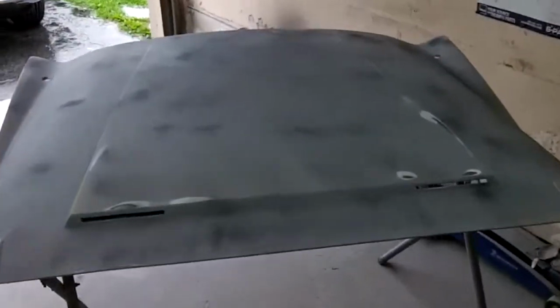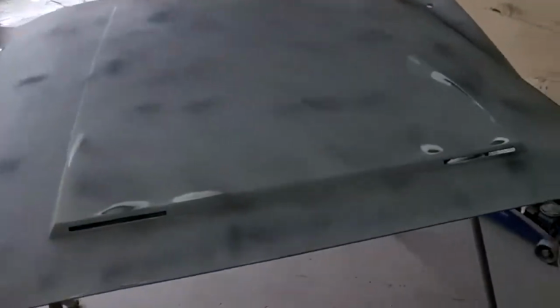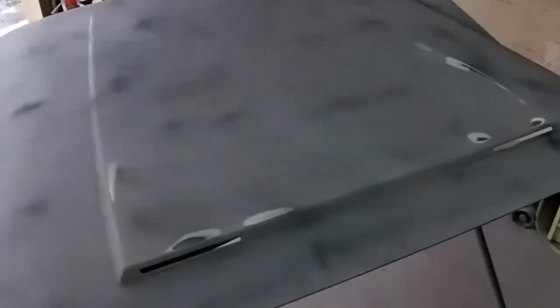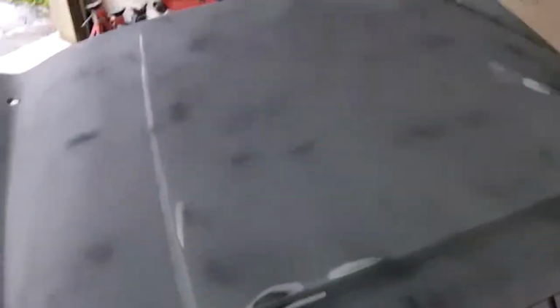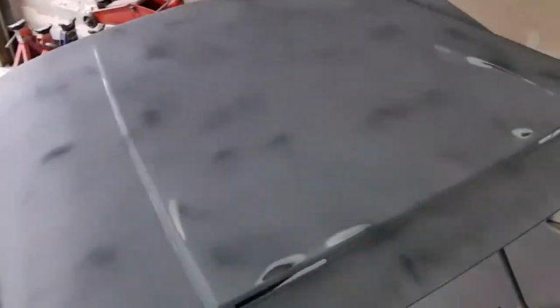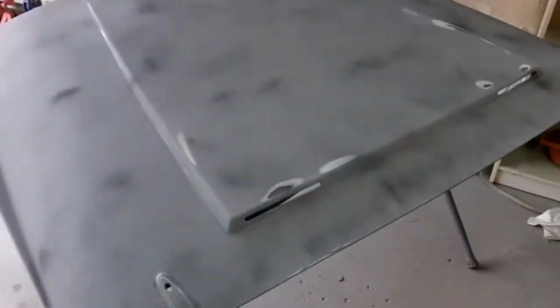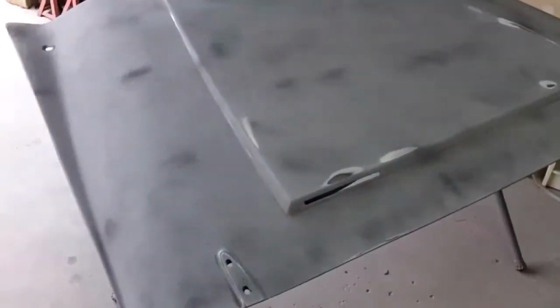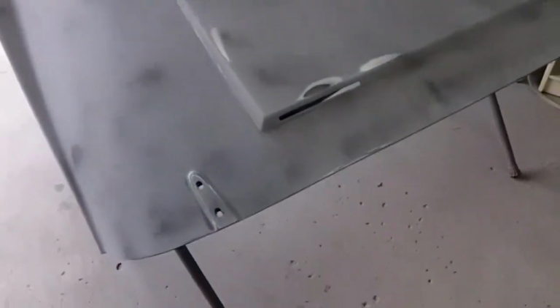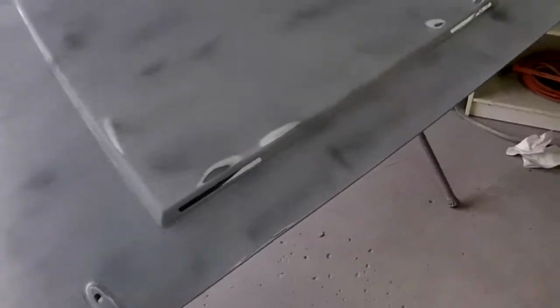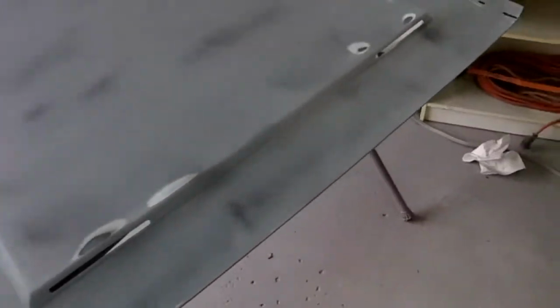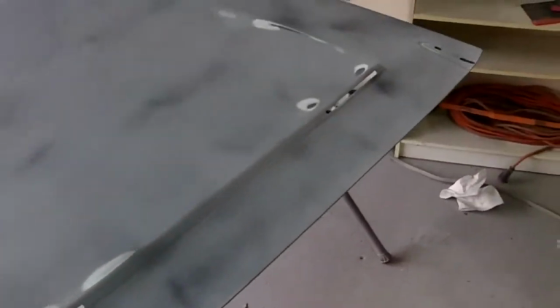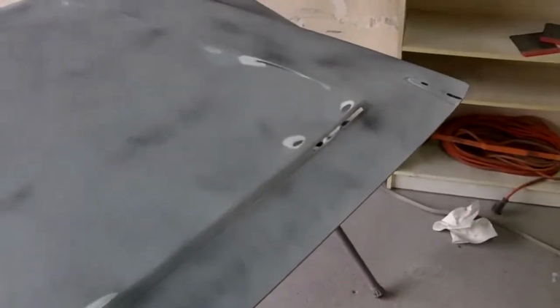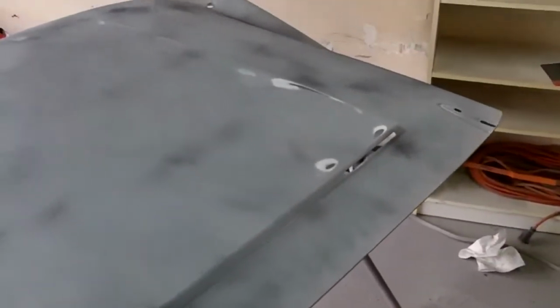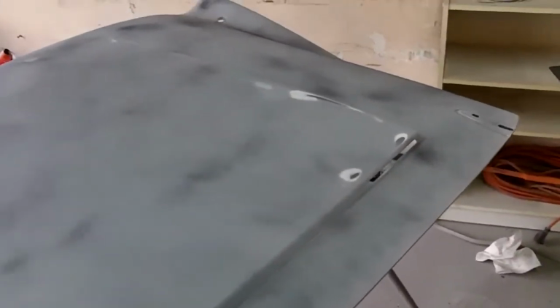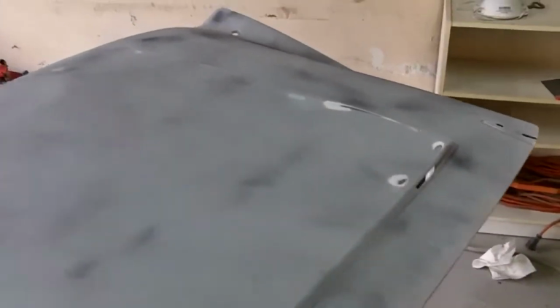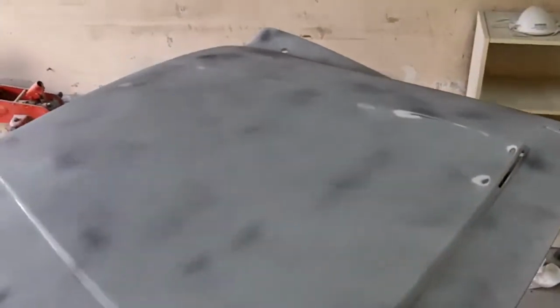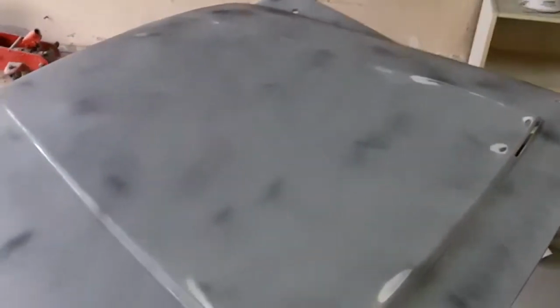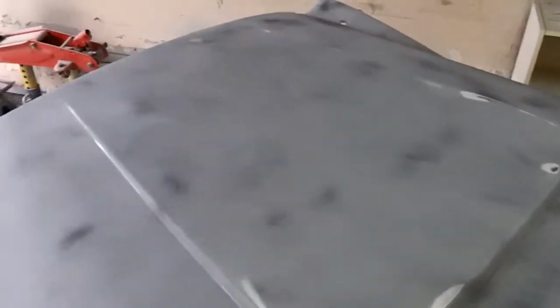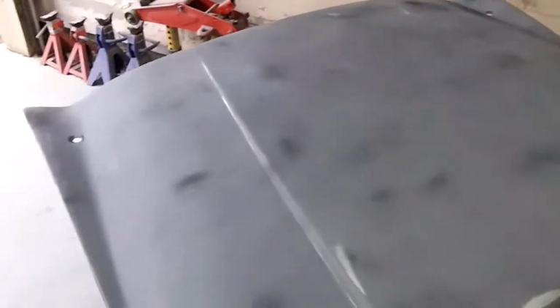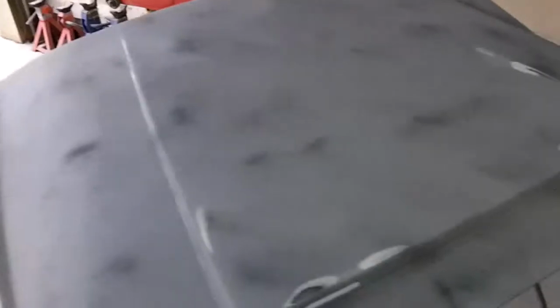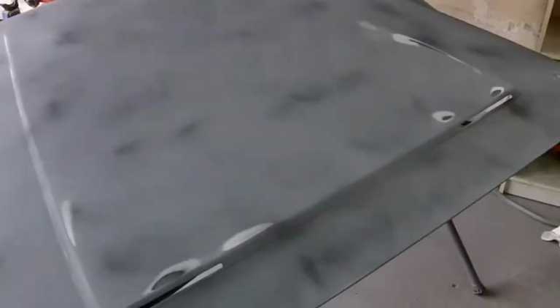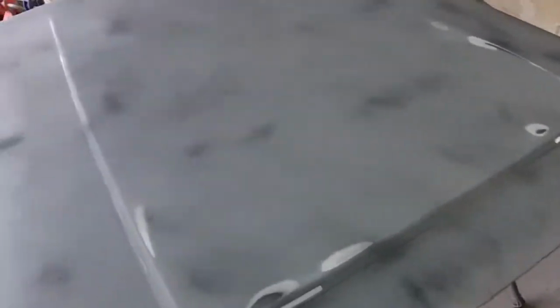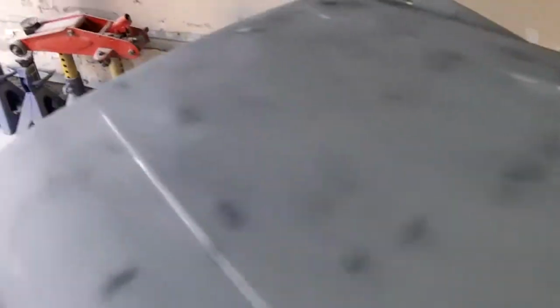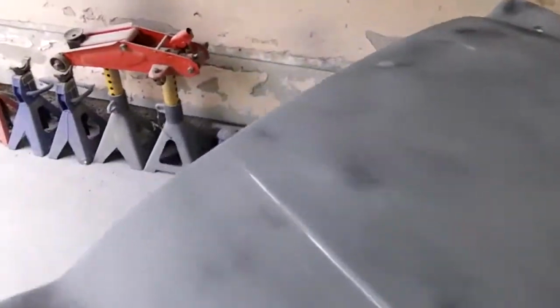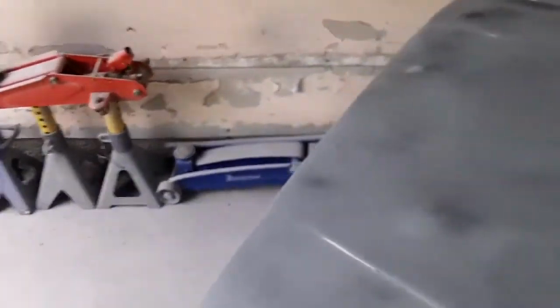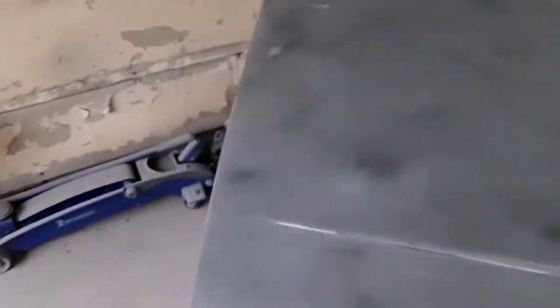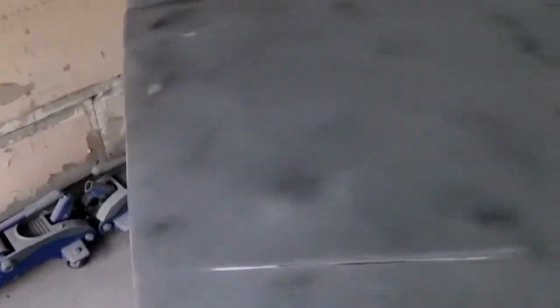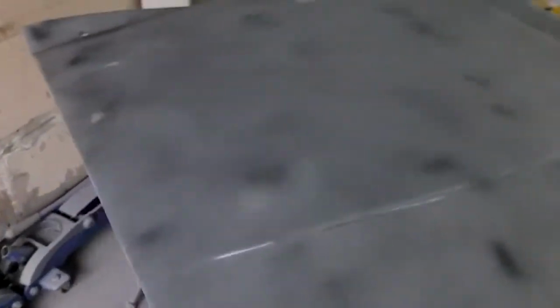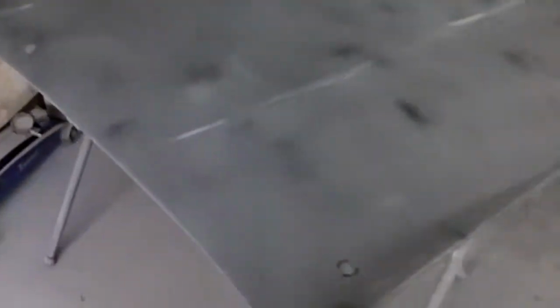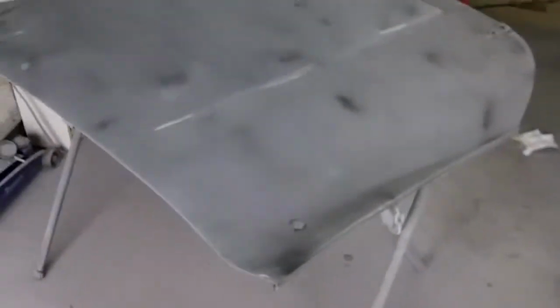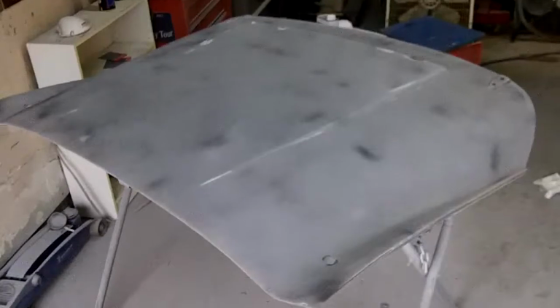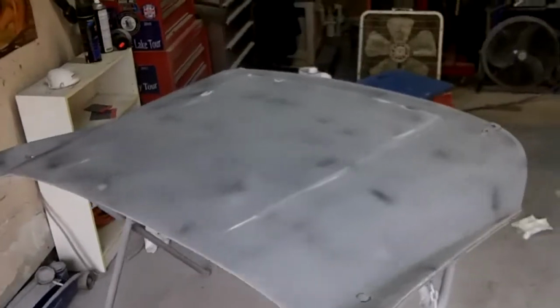We've just lightly guide coated it again and we're going to sand now with 180. Then we'll be ready to put a couple coats of urethane primer on top. We'll come back when it's all sanded out and nice and clean and ready to go to the next step.